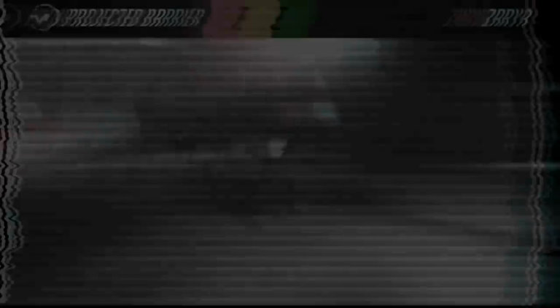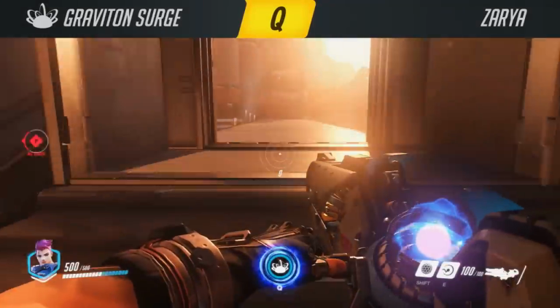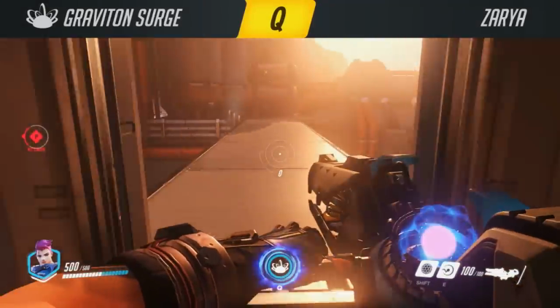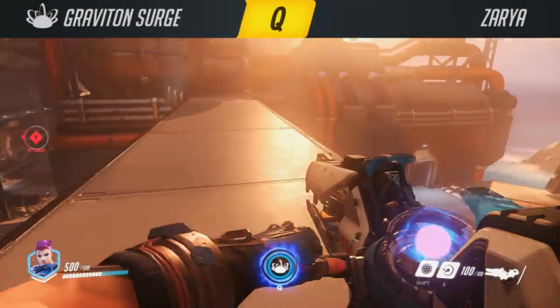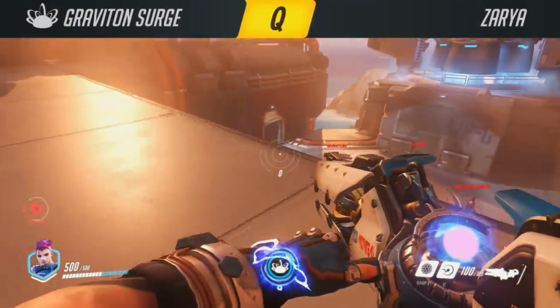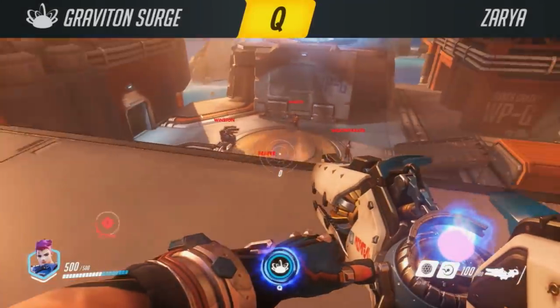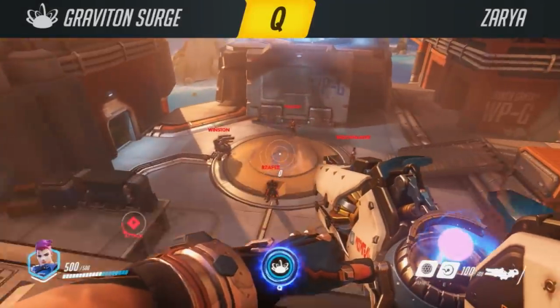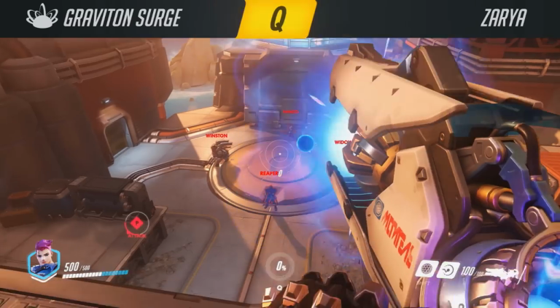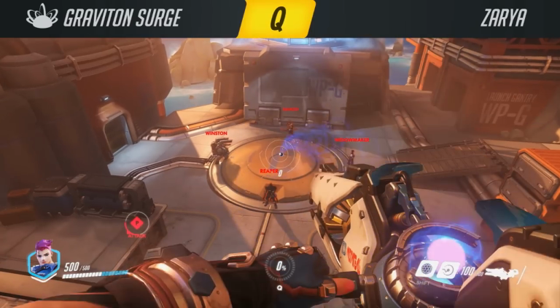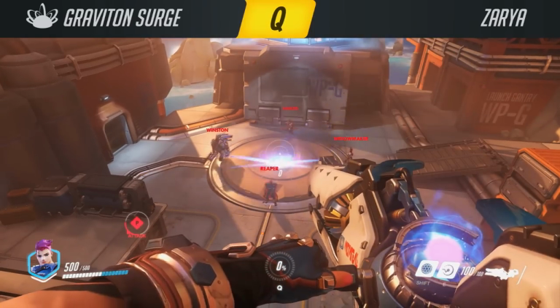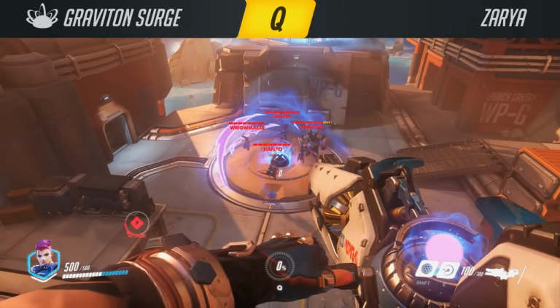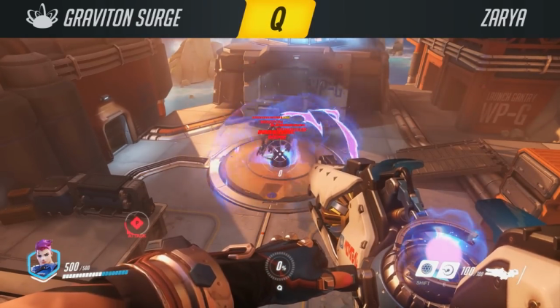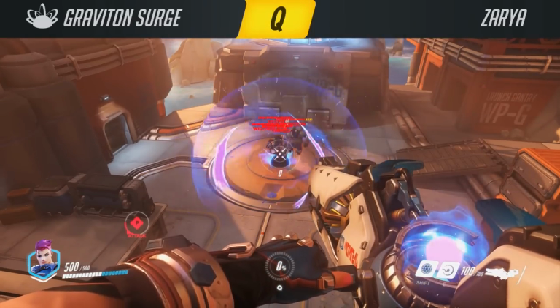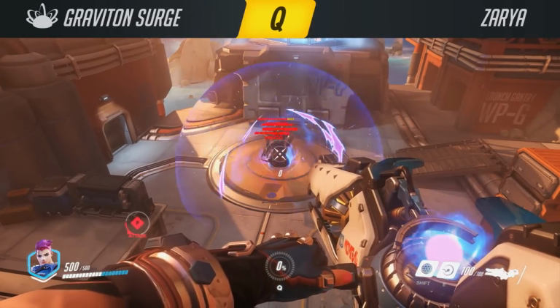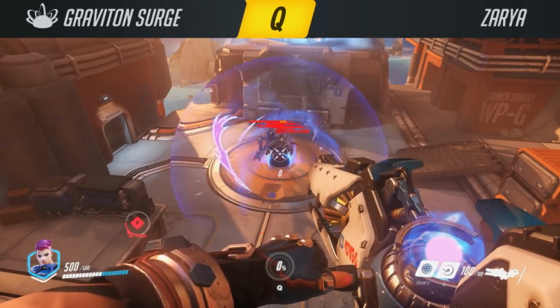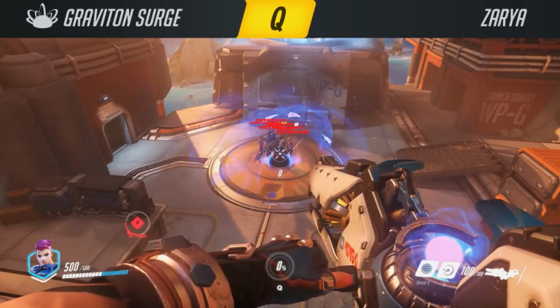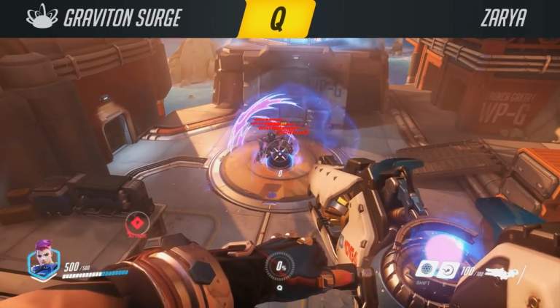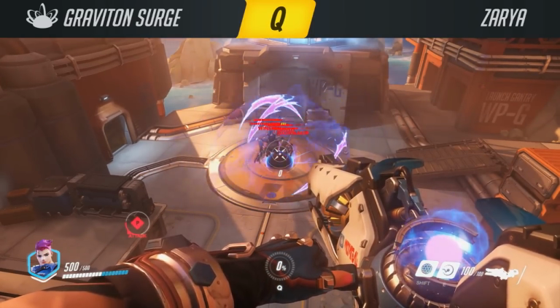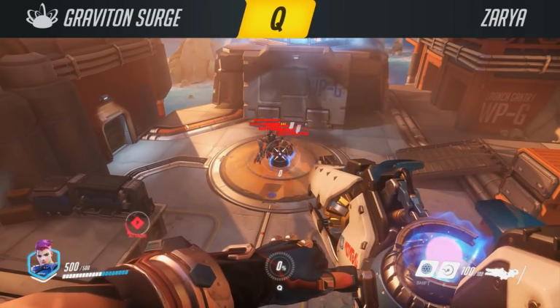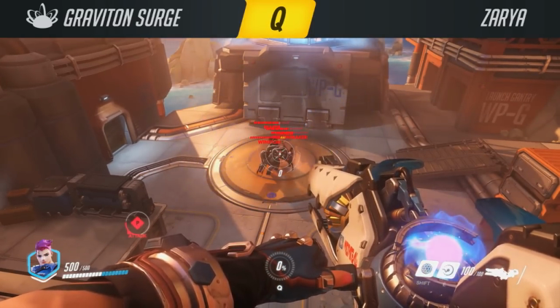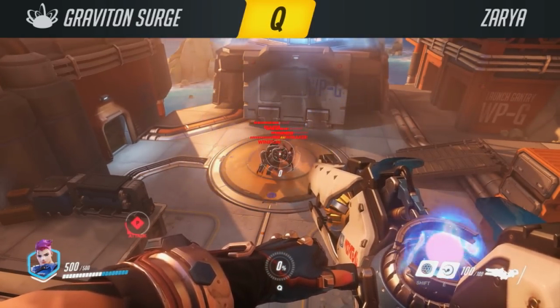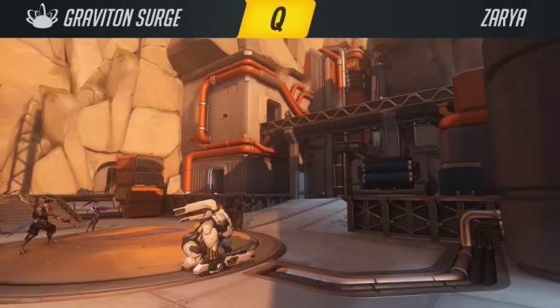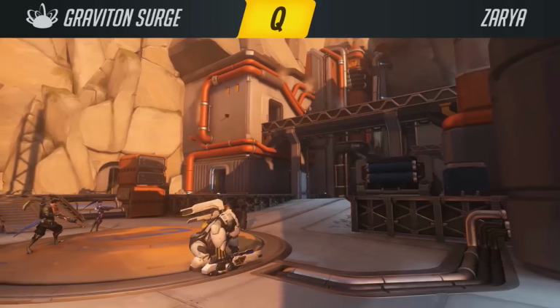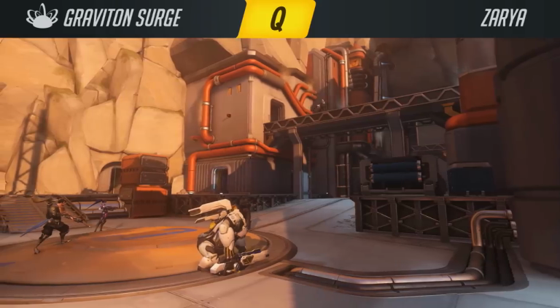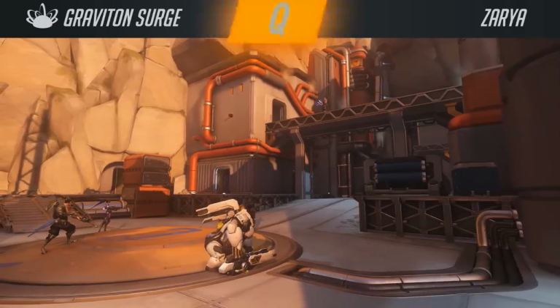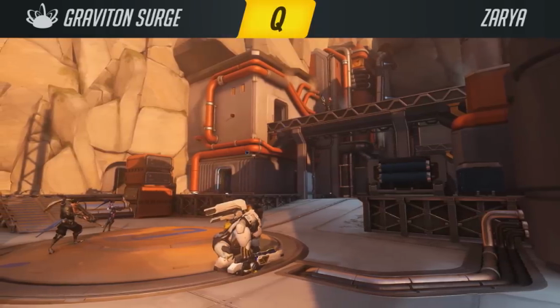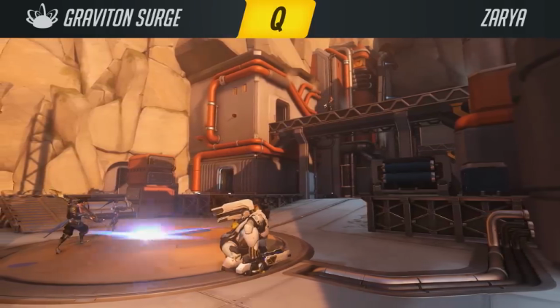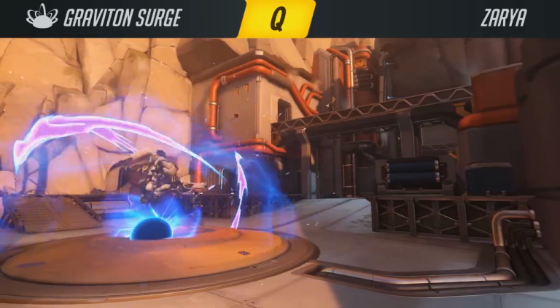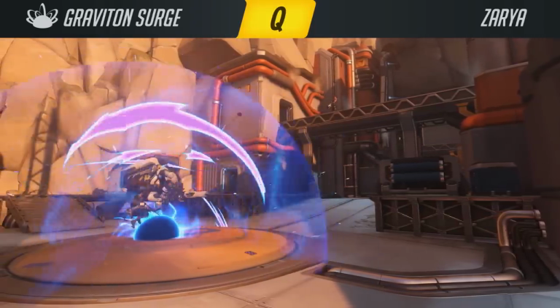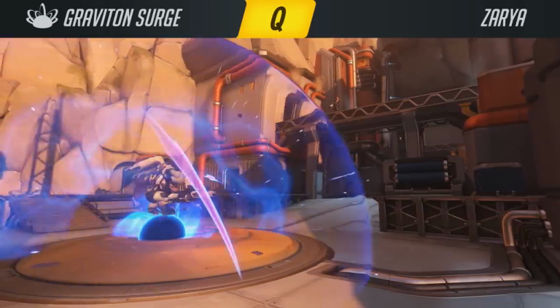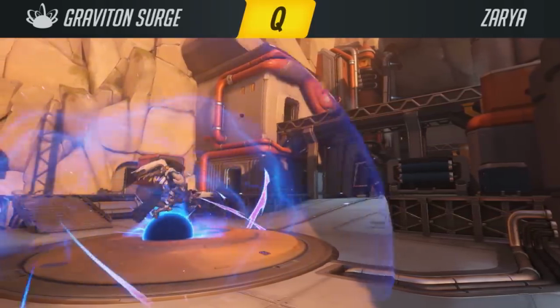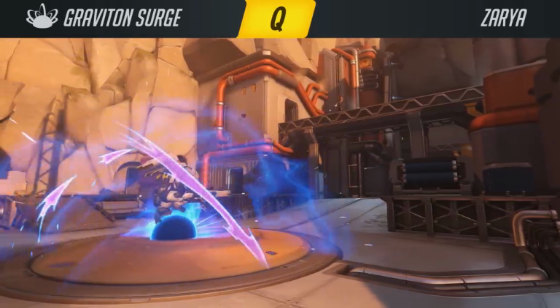Xylia's ultimate ability is the Graviton Surge. When fired, this creates a large AoE gravity well that sucks in all enemies and allies into the center. This skill by itself just displaces enemies, but it's a huge playmaker as it can group up enemies for destruction by your teammates.